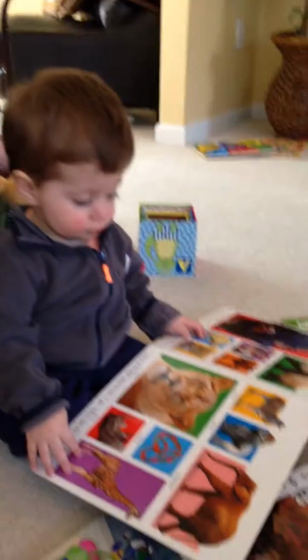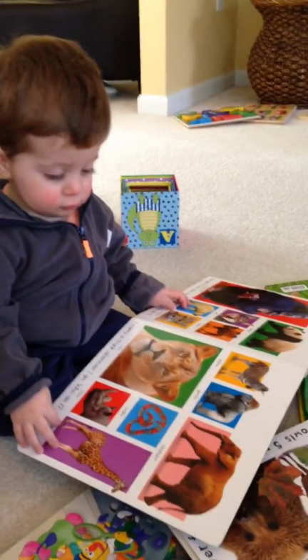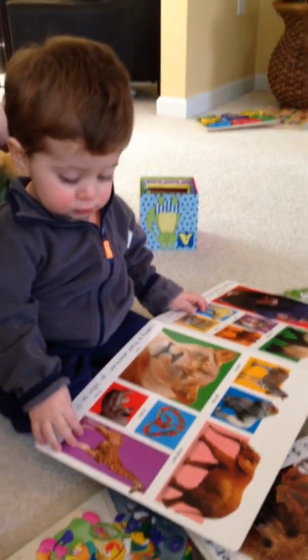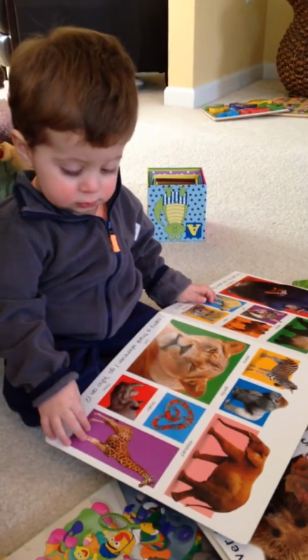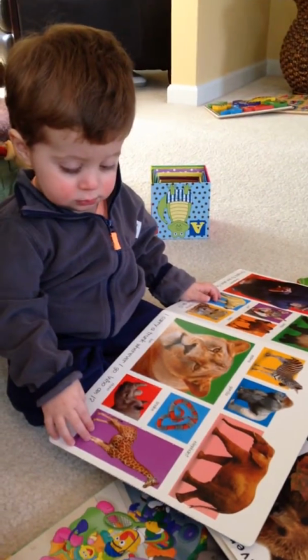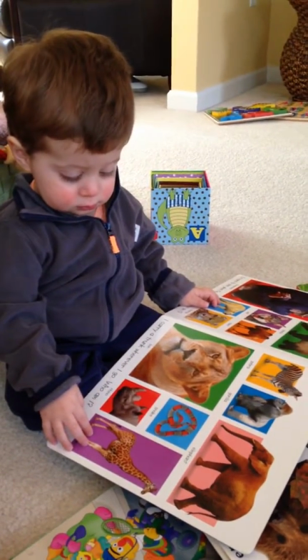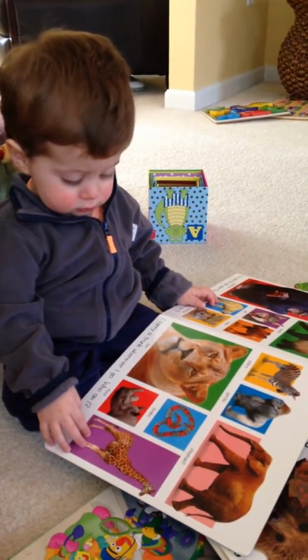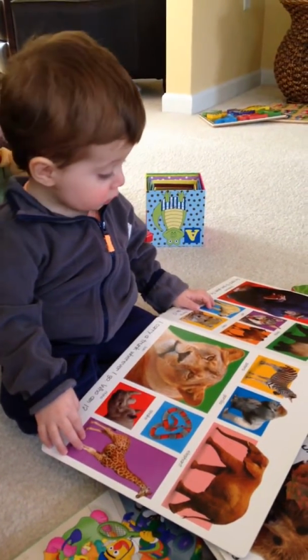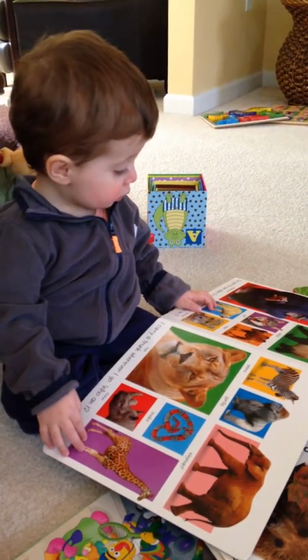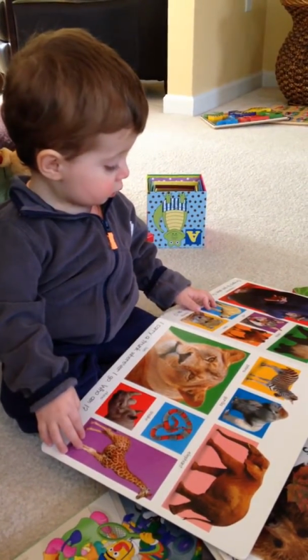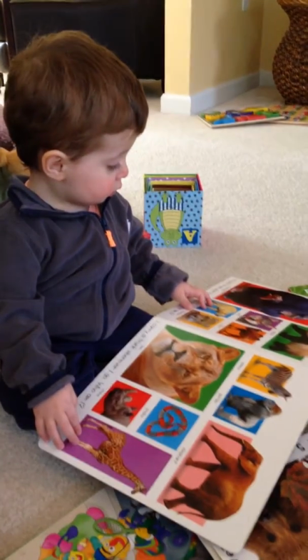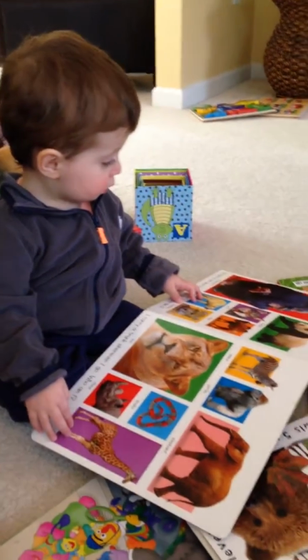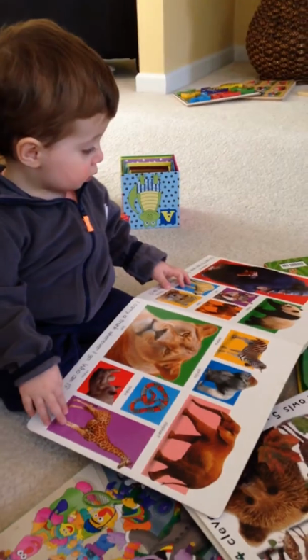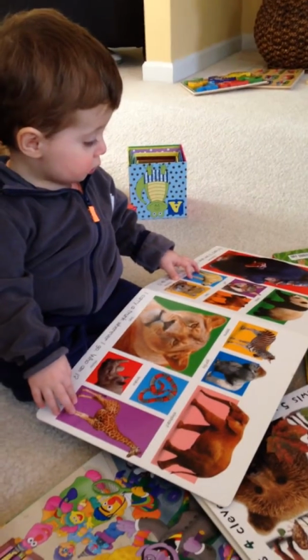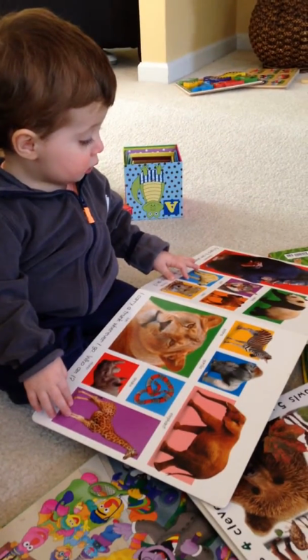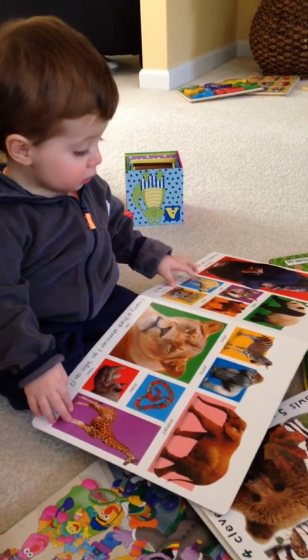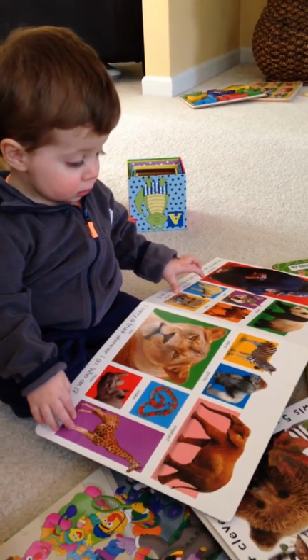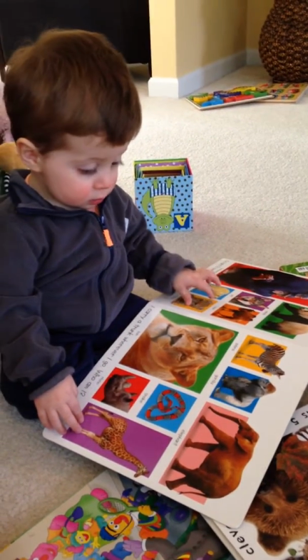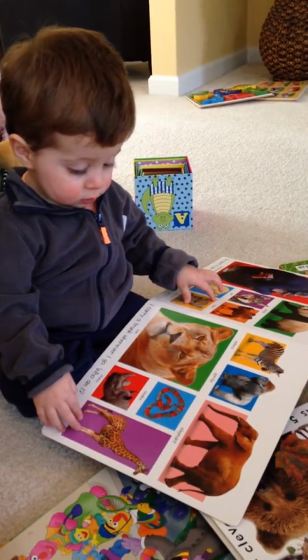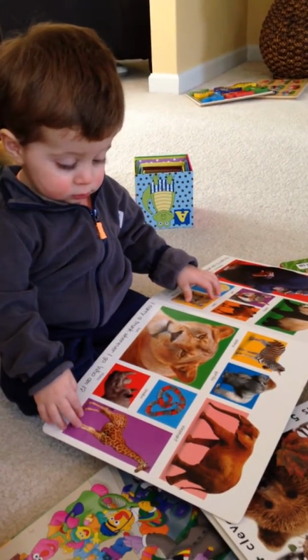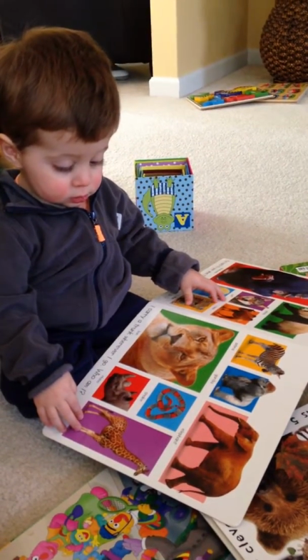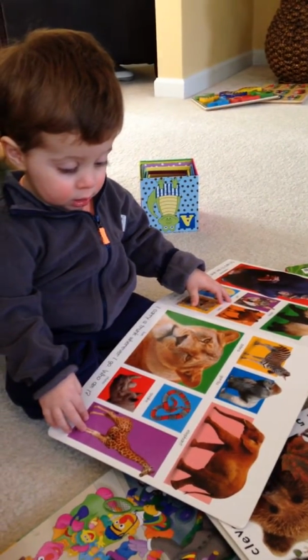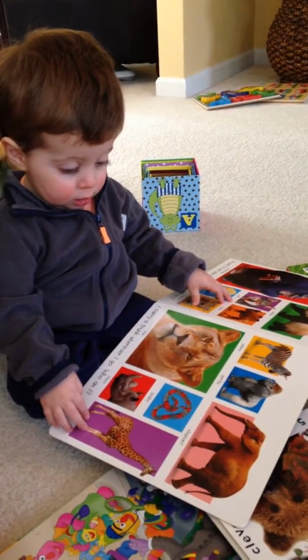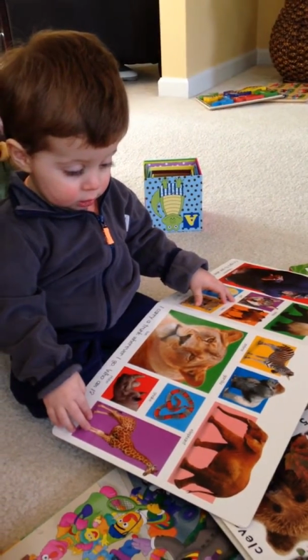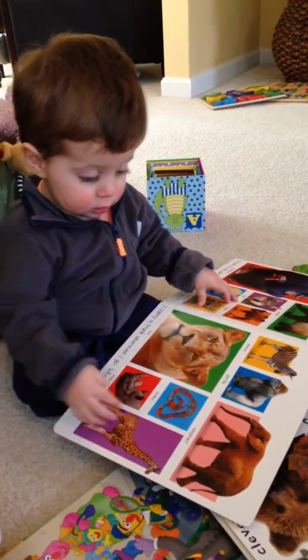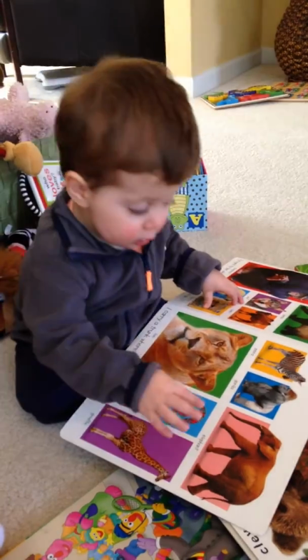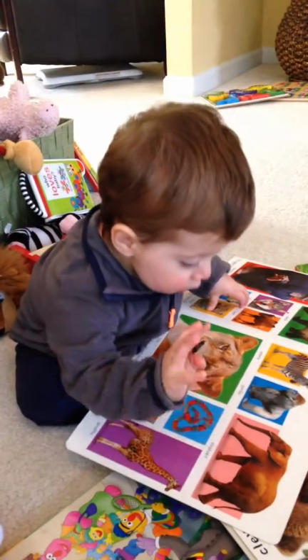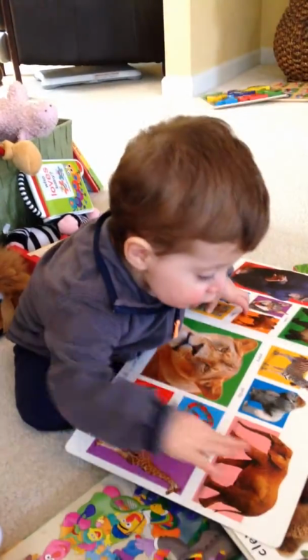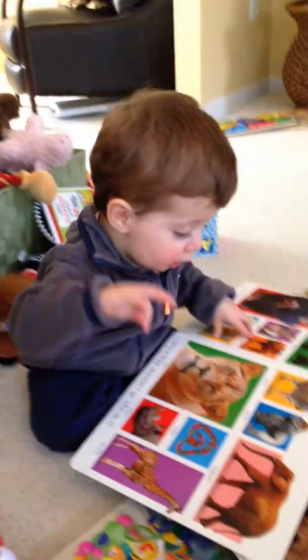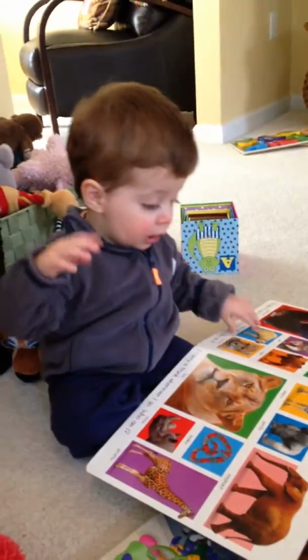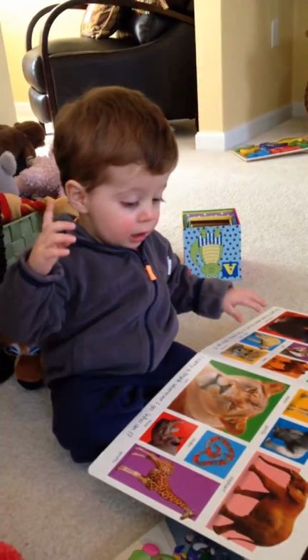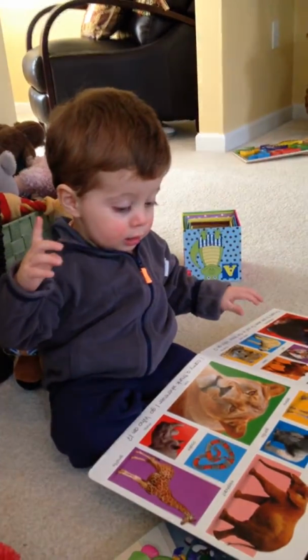Where's the elephant? Where's the elephant? Yeah, do you see him with this big trunk? Yeah. There he is. What's an elephant say?